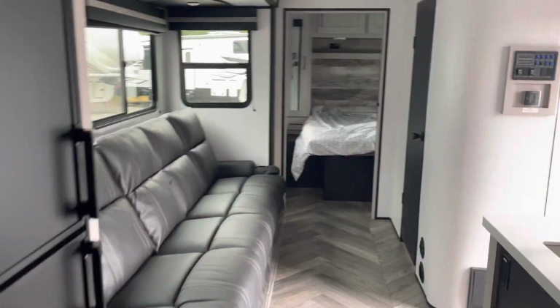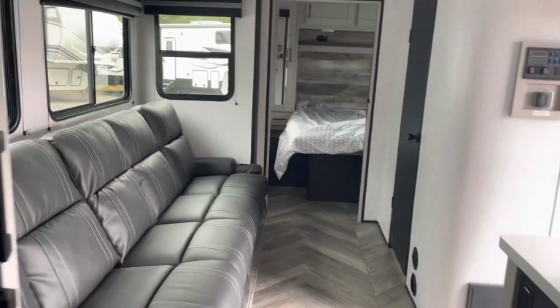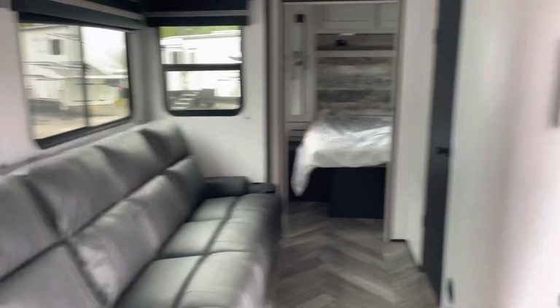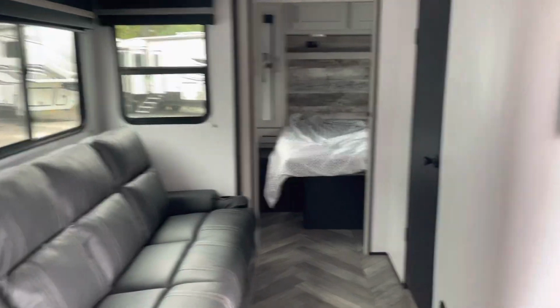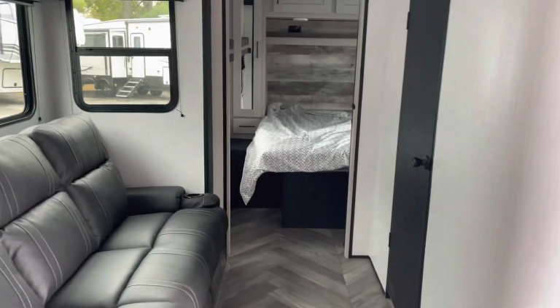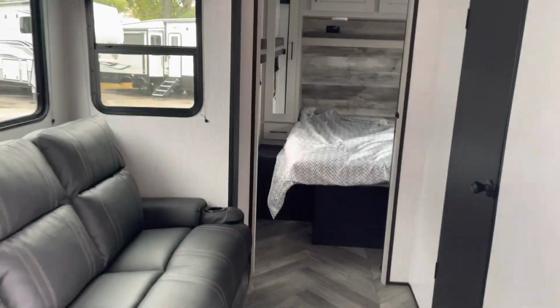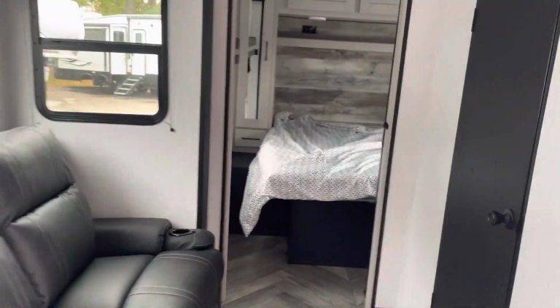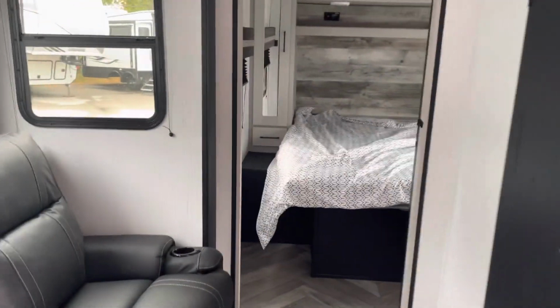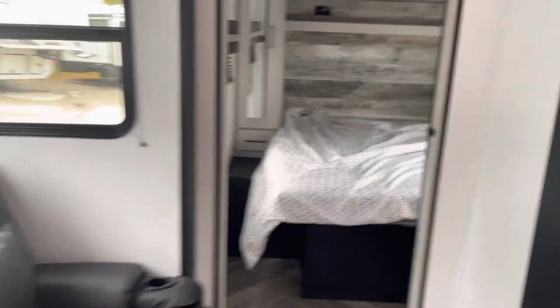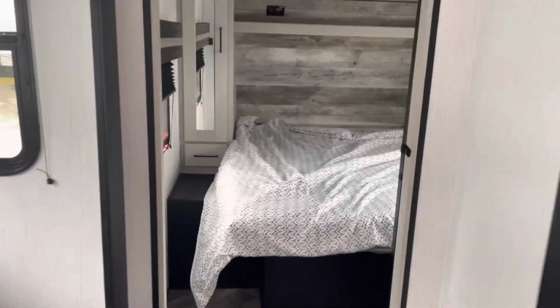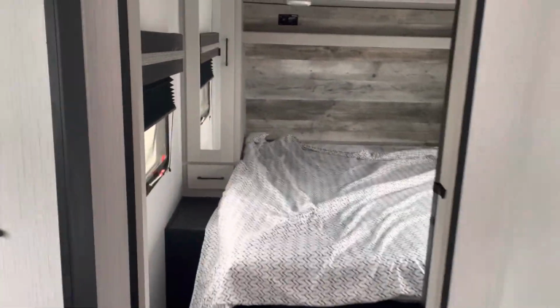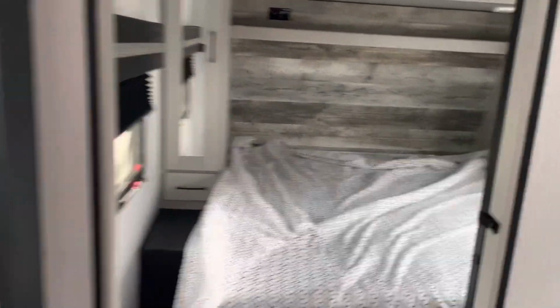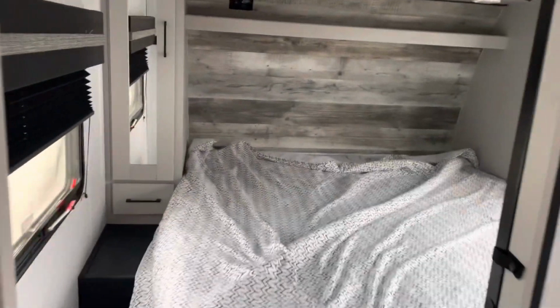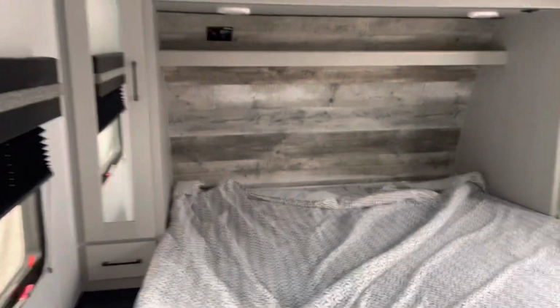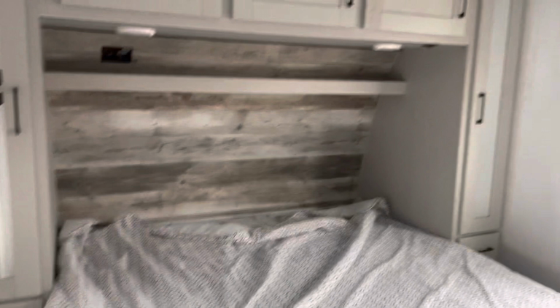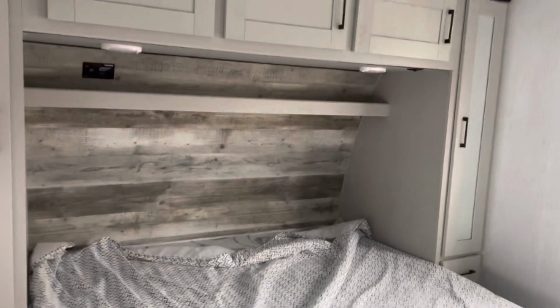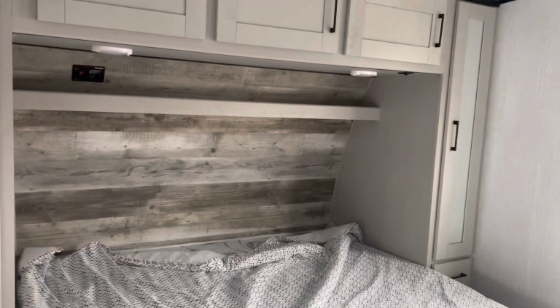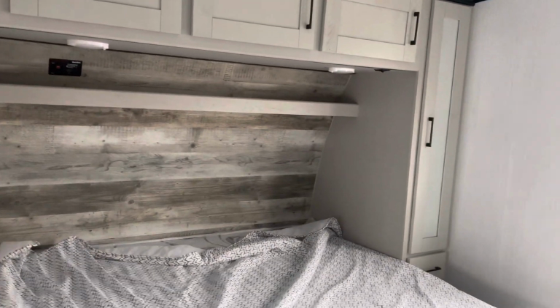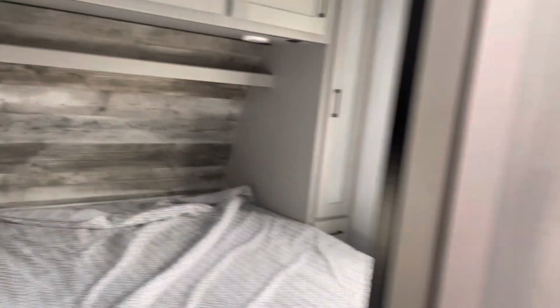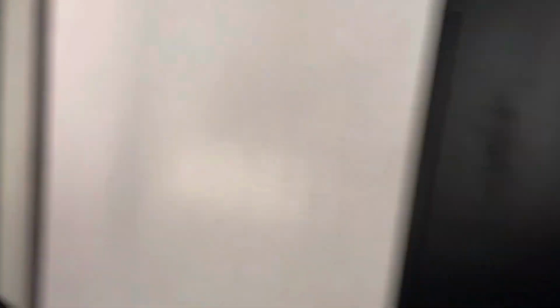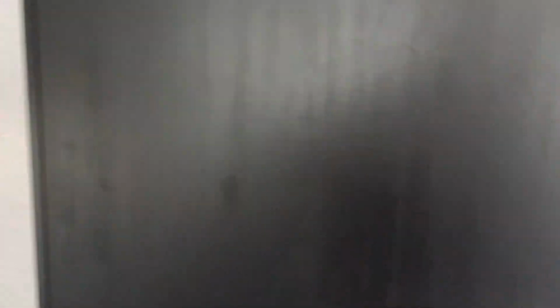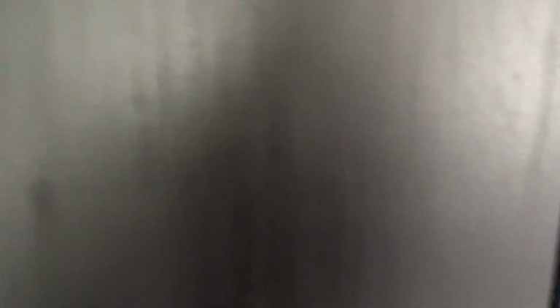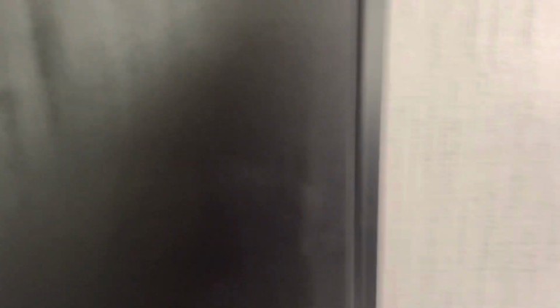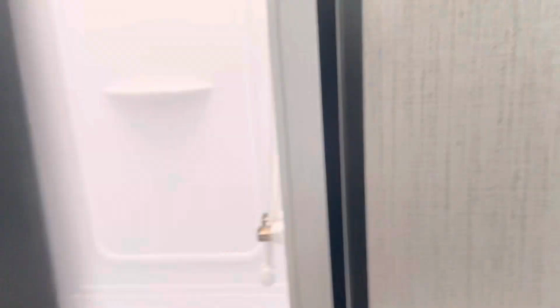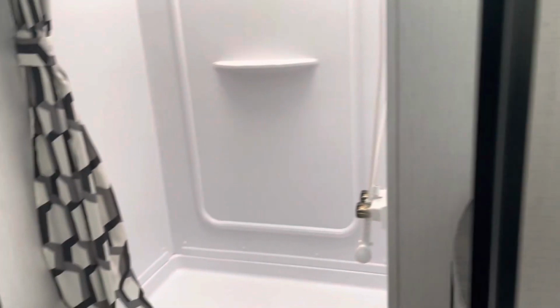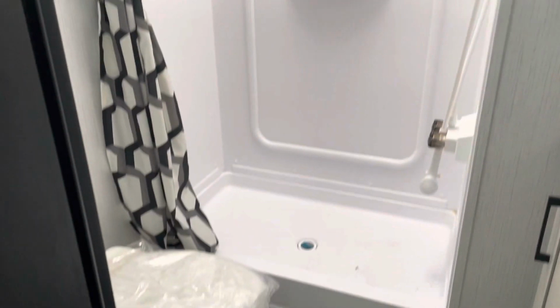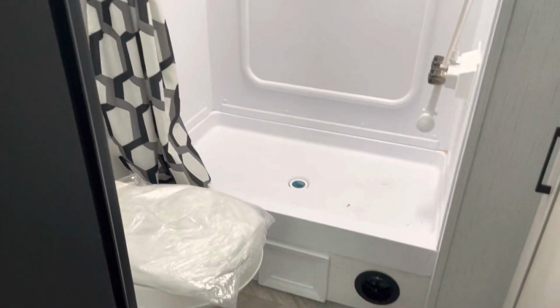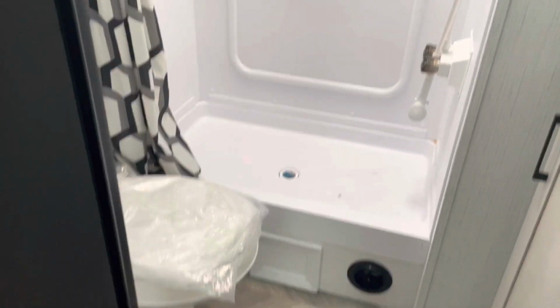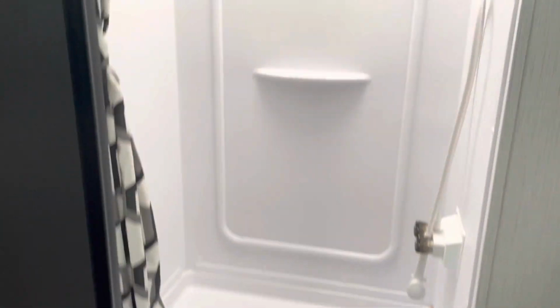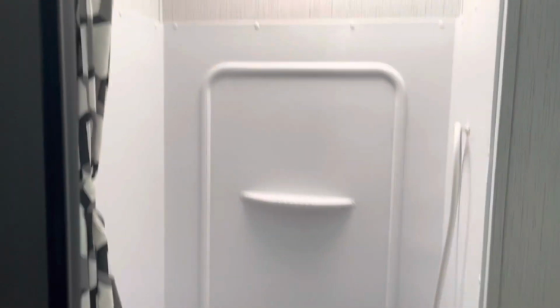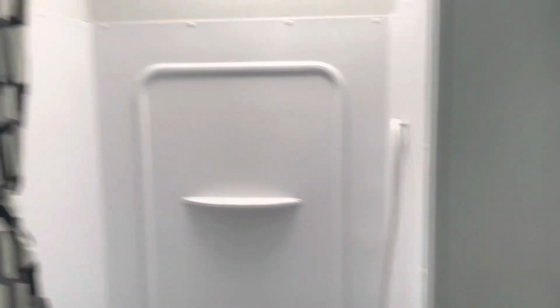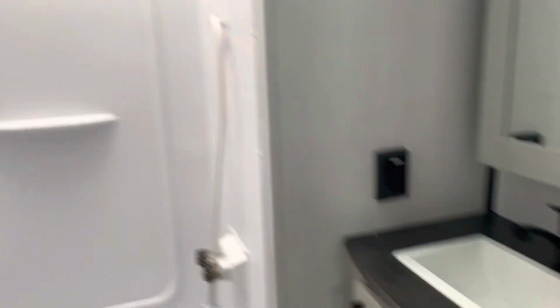Up front, we've got a king-size bed. Nice open floor plan. Beautiful solid hardwood cabinet doors, all tenured mortise joint. Look at that wonderful oversized shower.